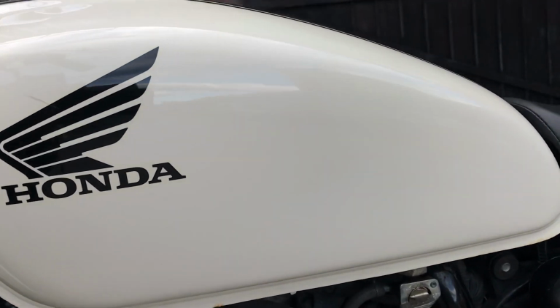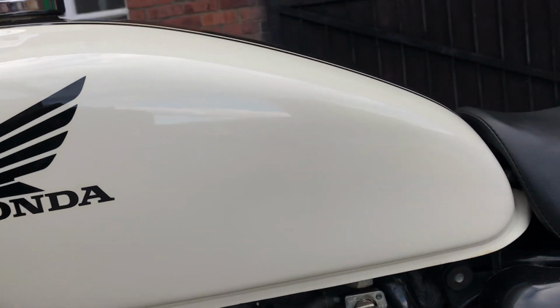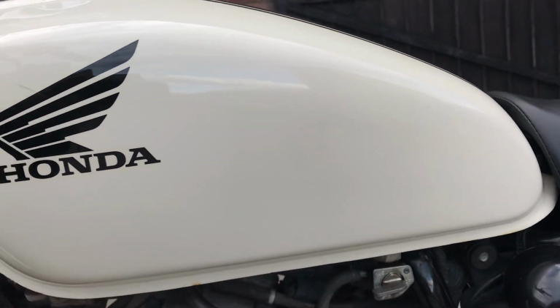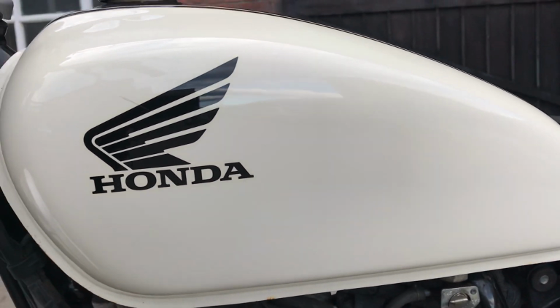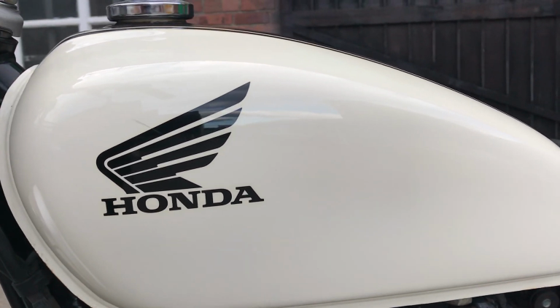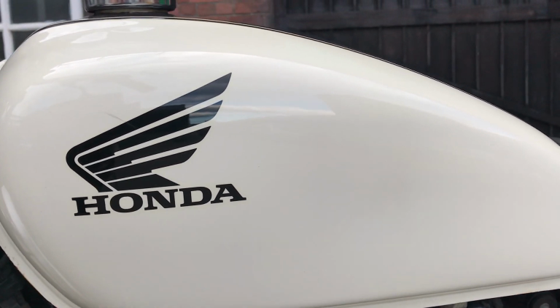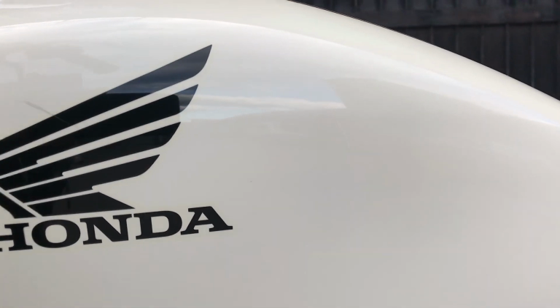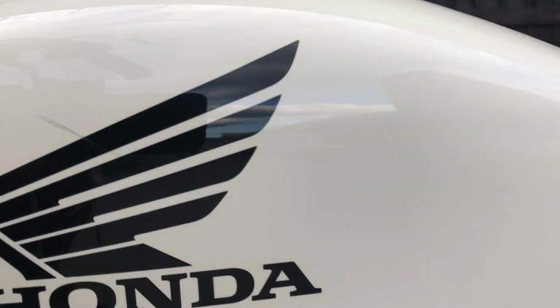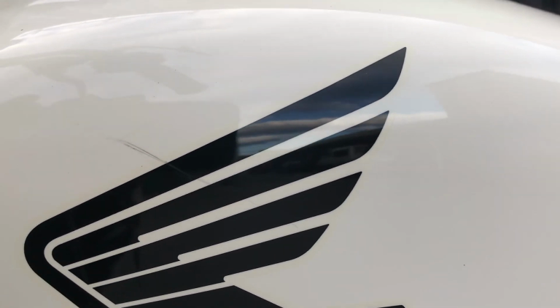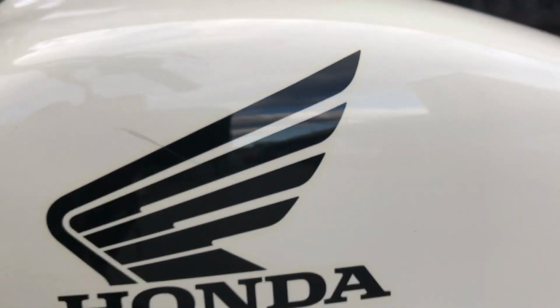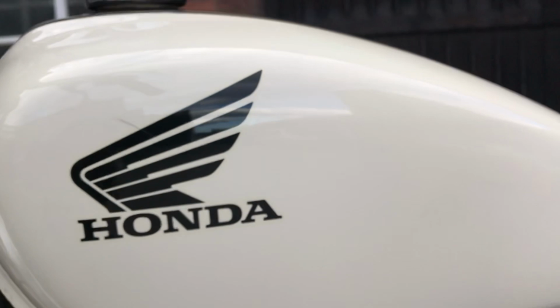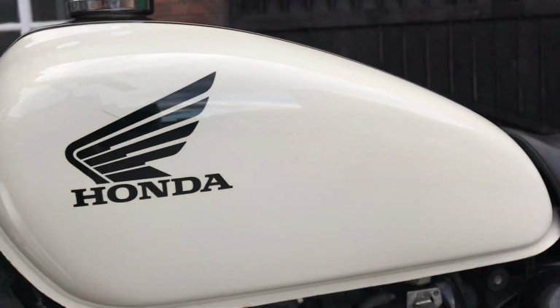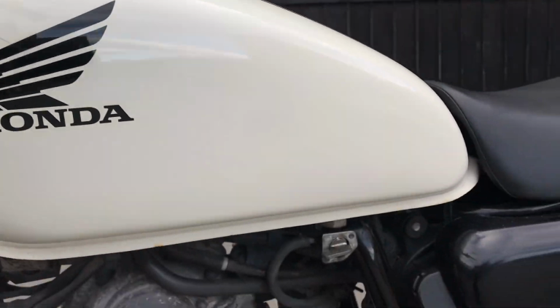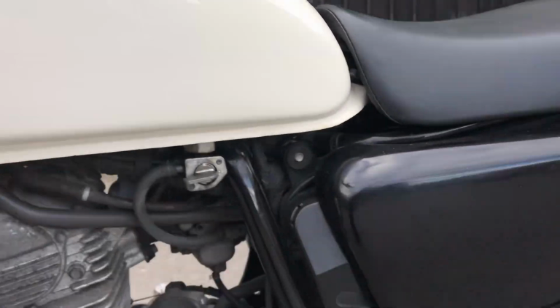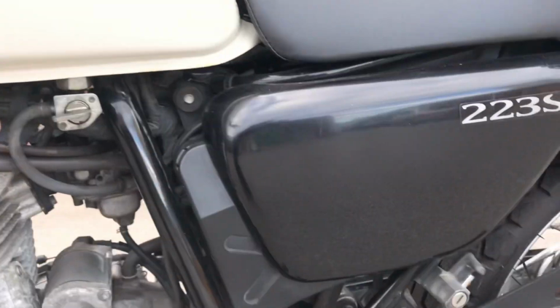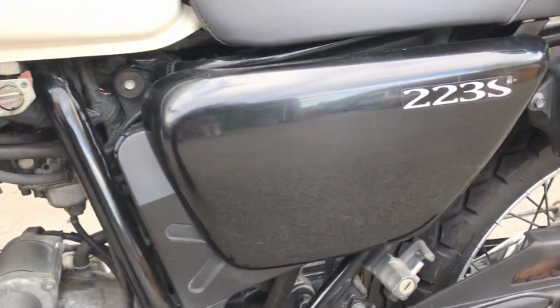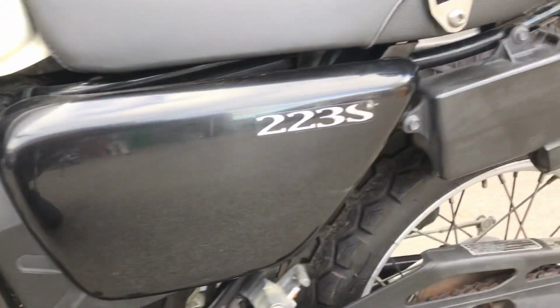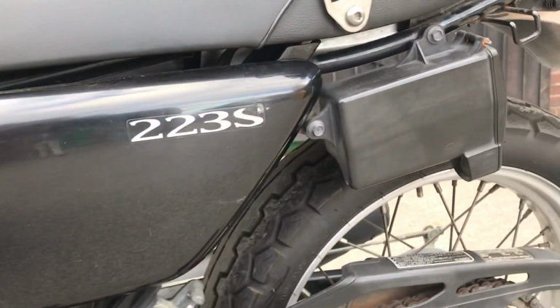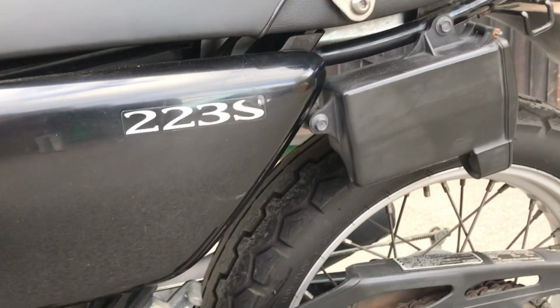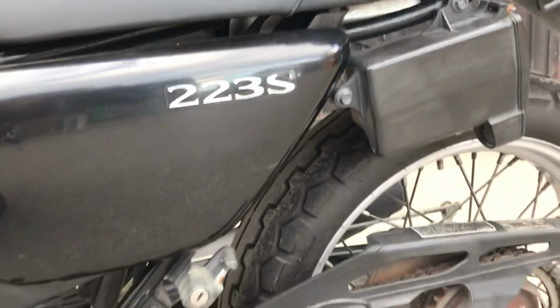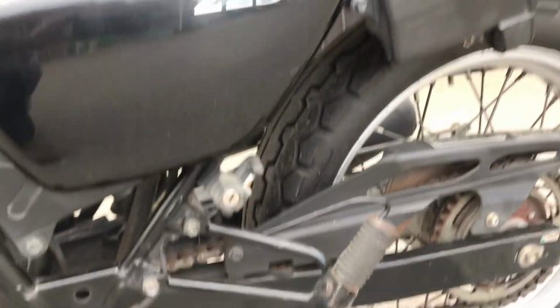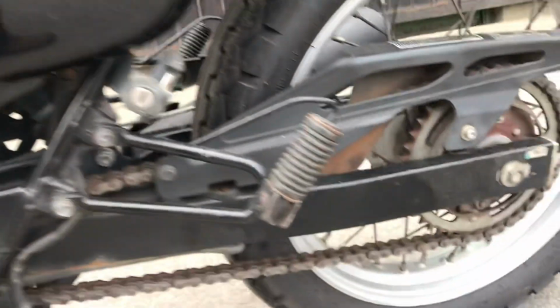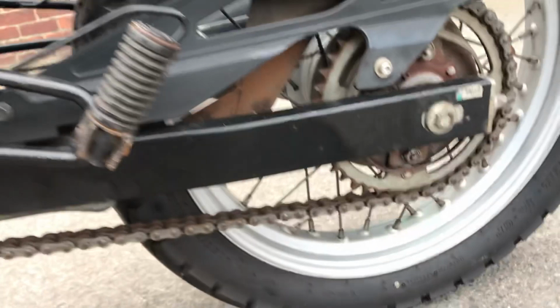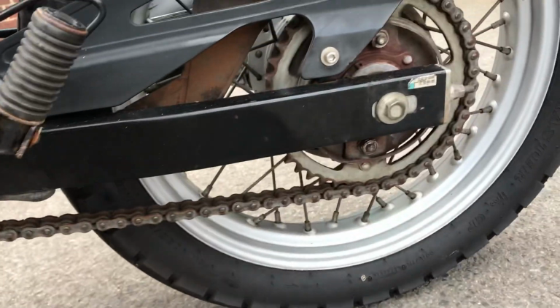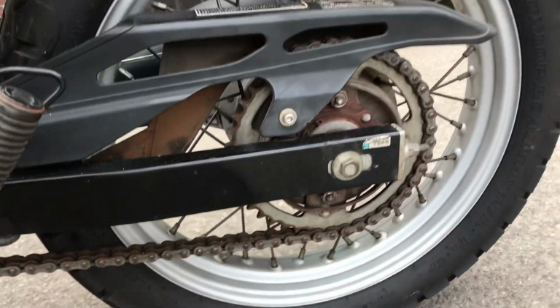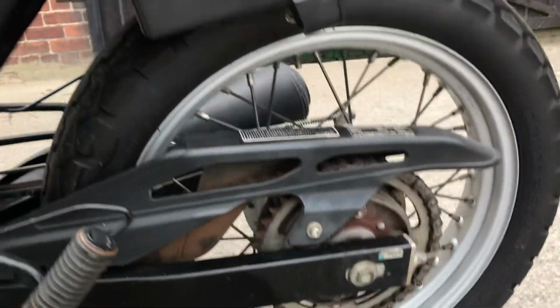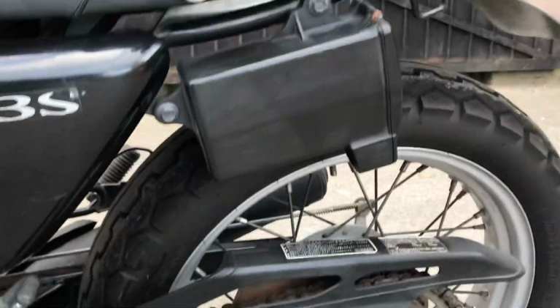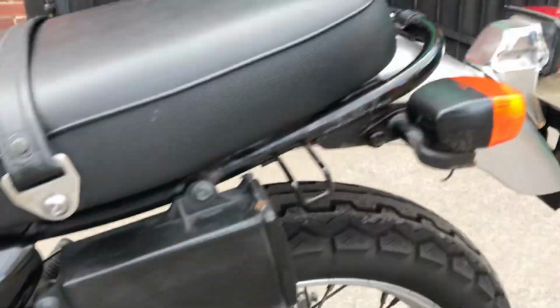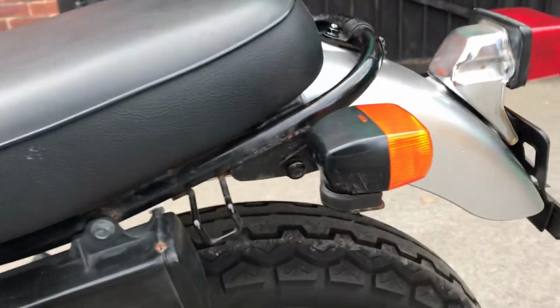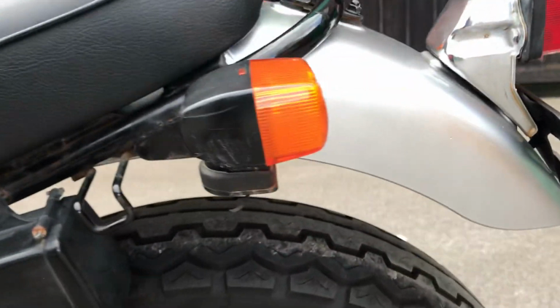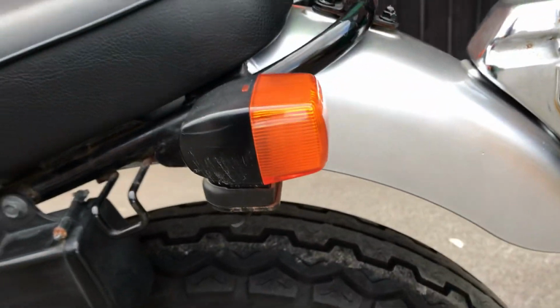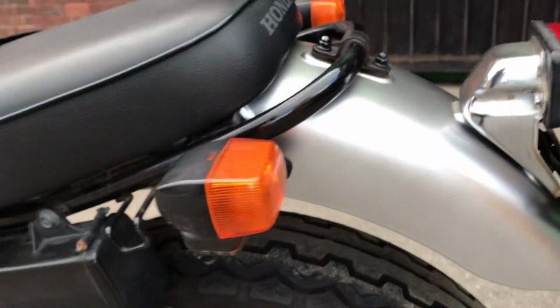The tank is in lovely condition — a gorgeous off-white with one or two tiny little things but really lovely all over. On the side cover there's the tool kit. The chain and rear wheel are again very very good. There's a little scratch on the indicator.